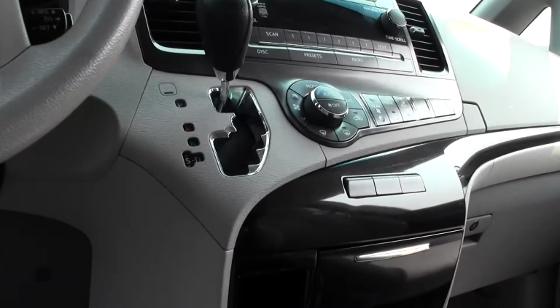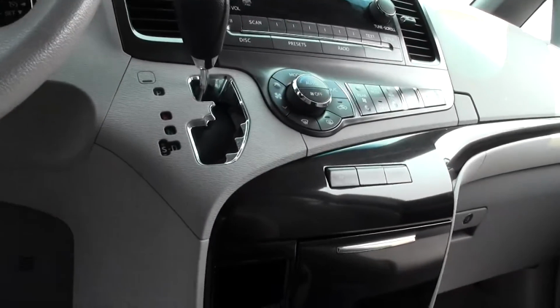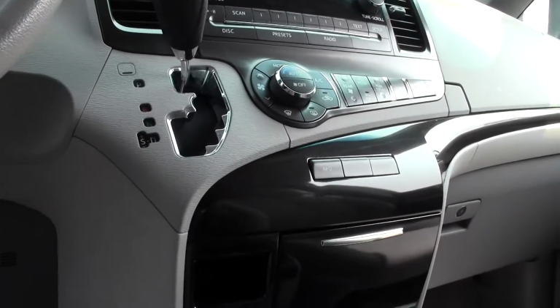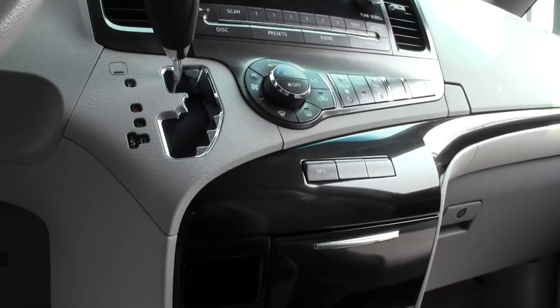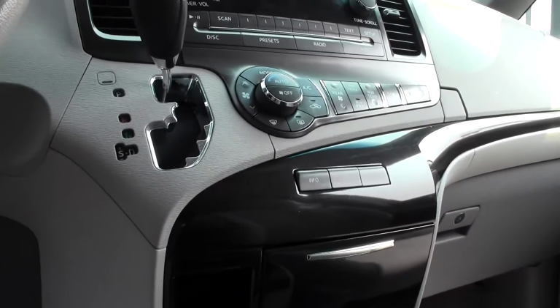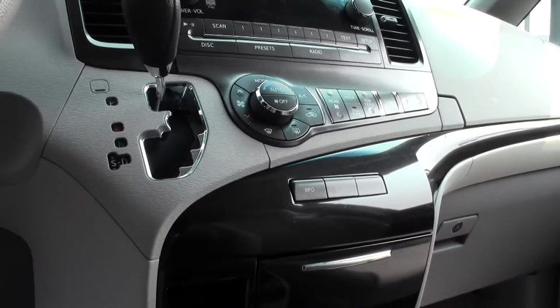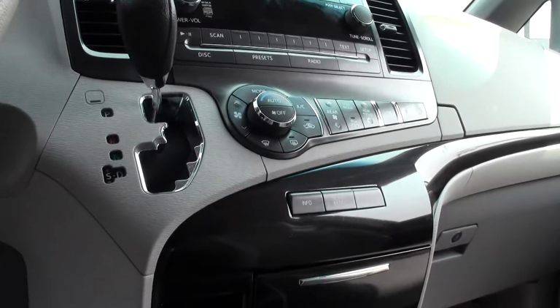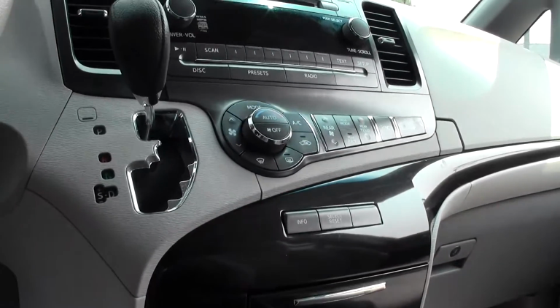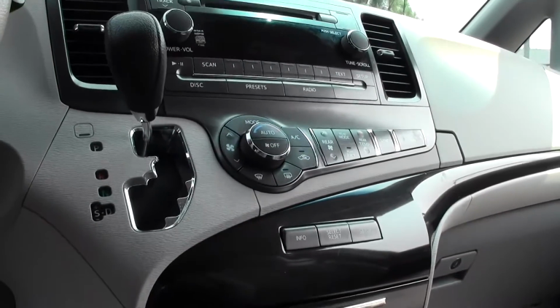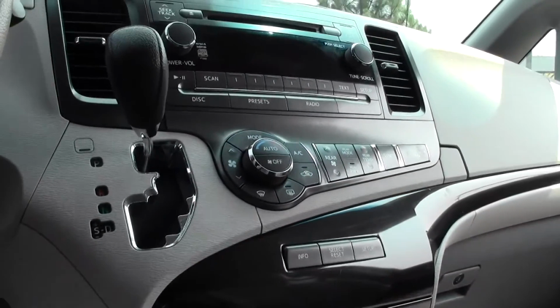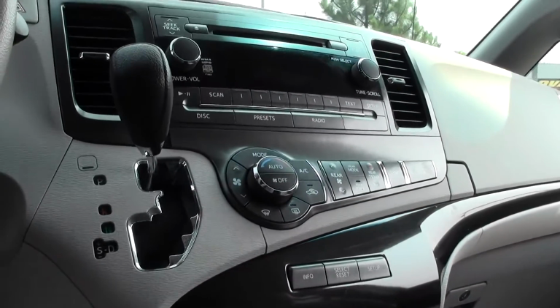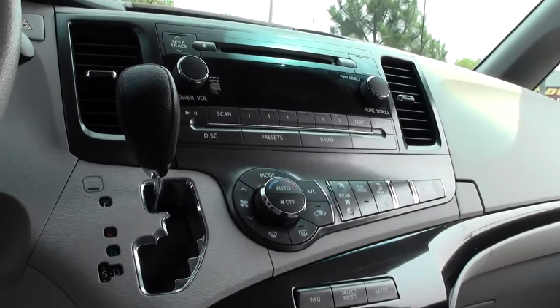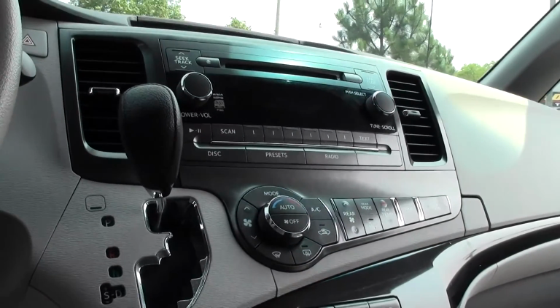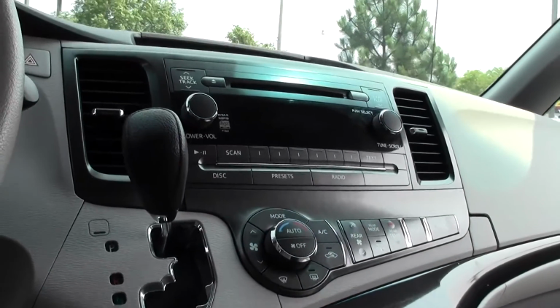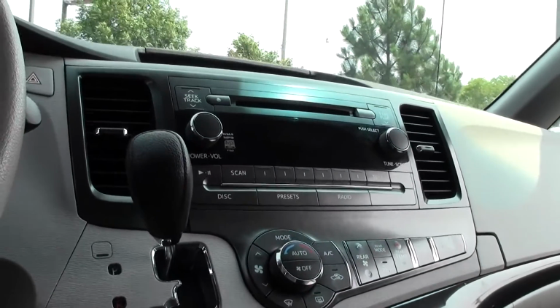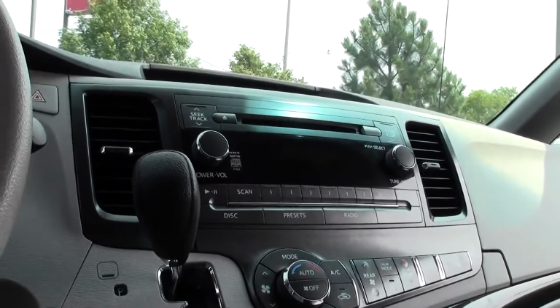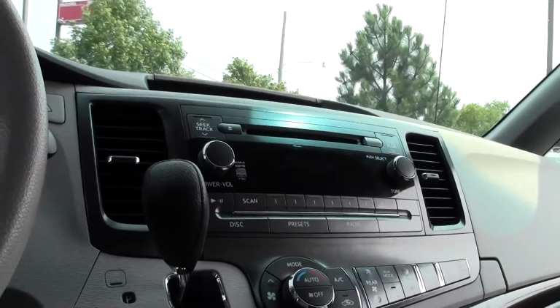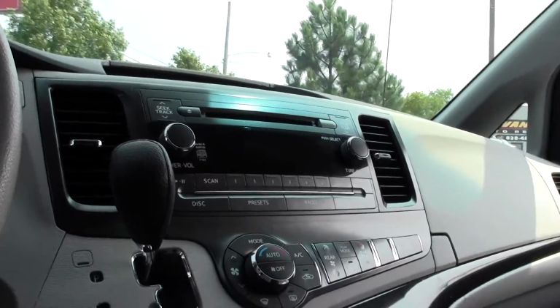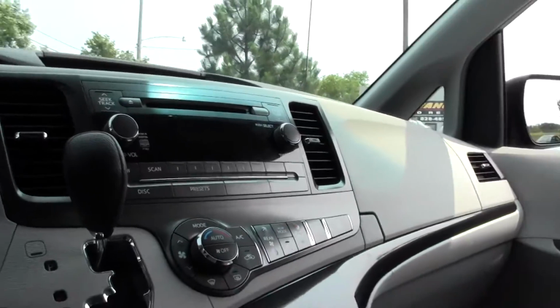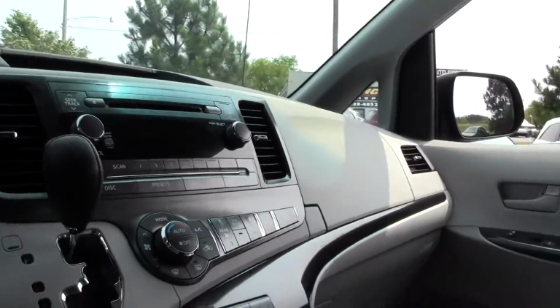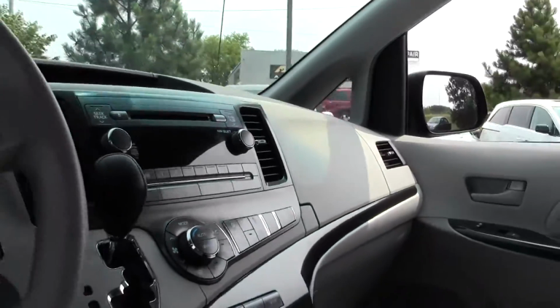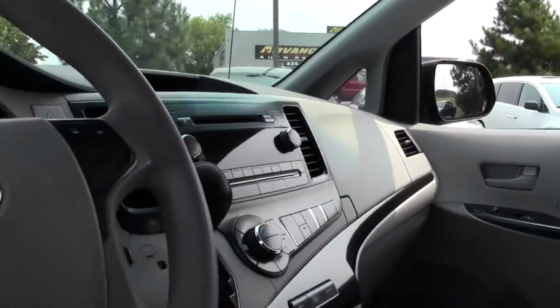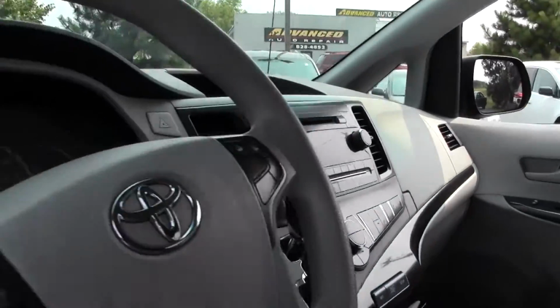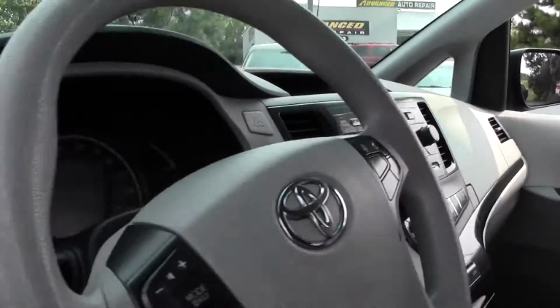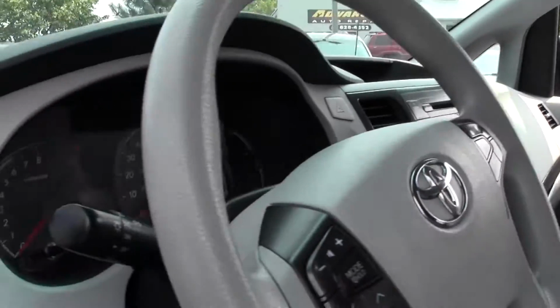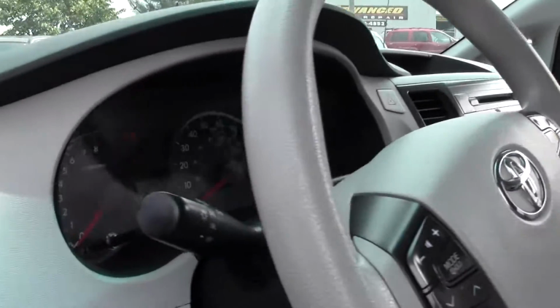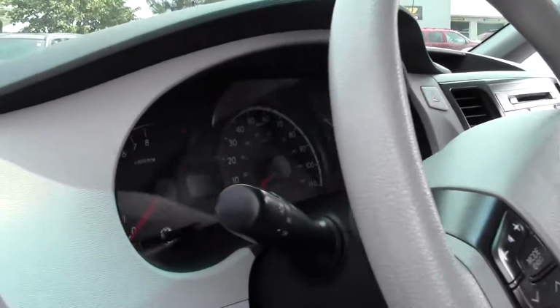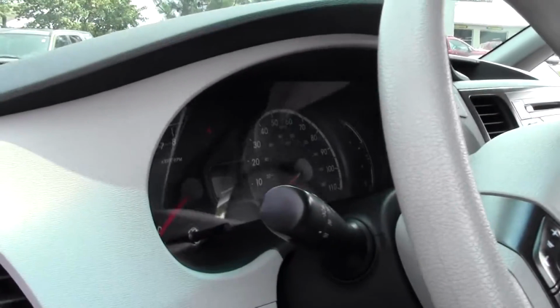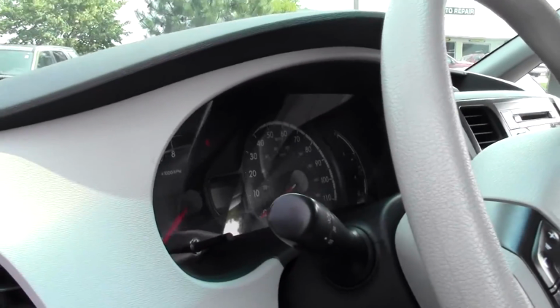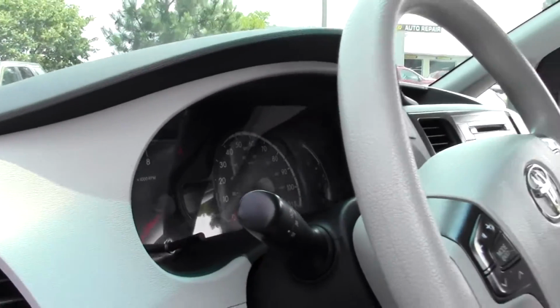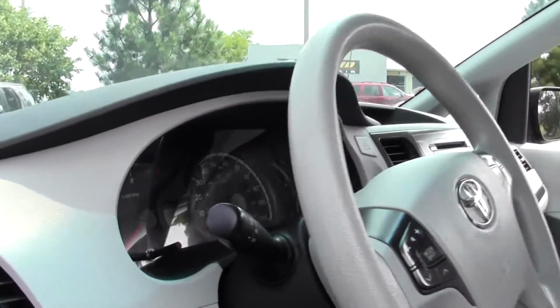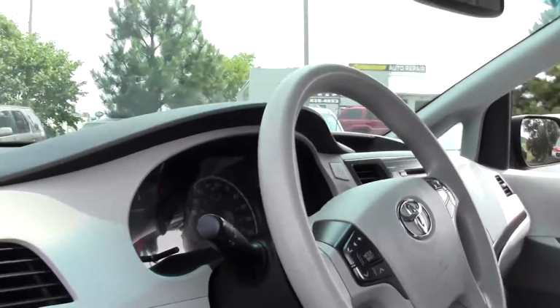A fairly high-tech, modern dash and console setup — screens there, nice easy-to-read dials, bright.